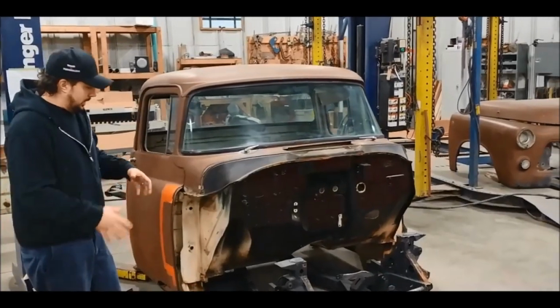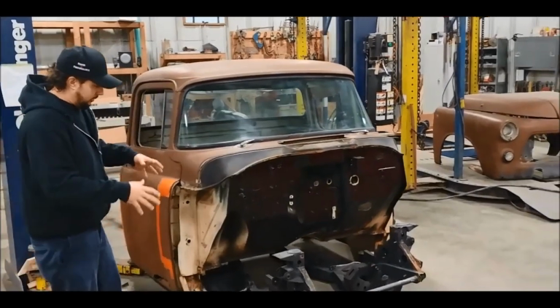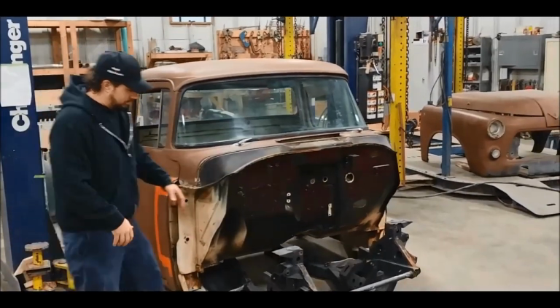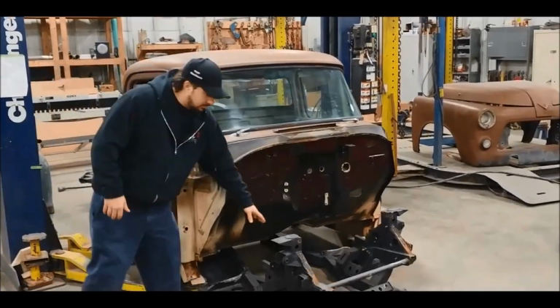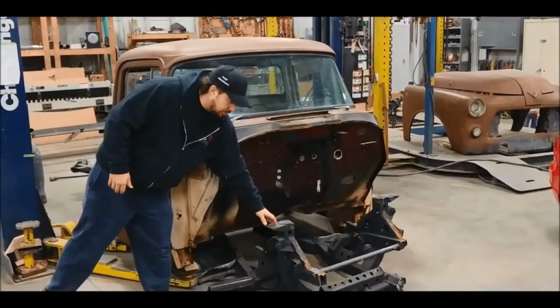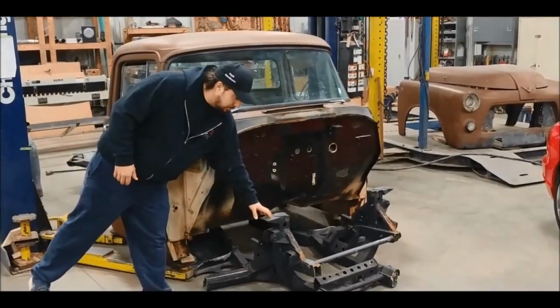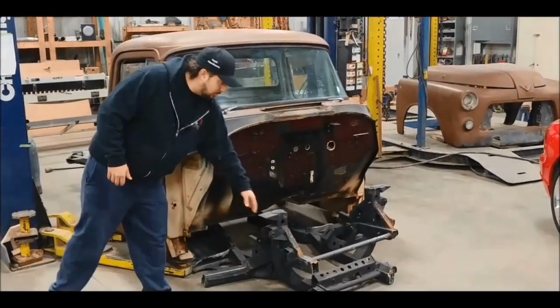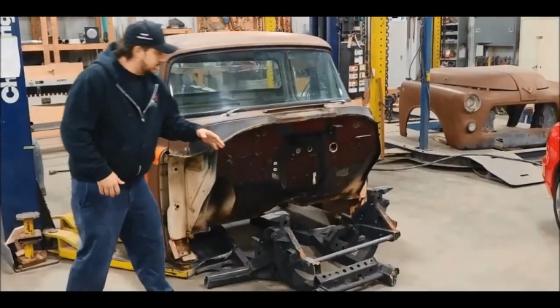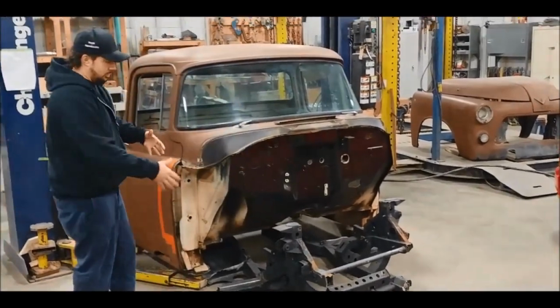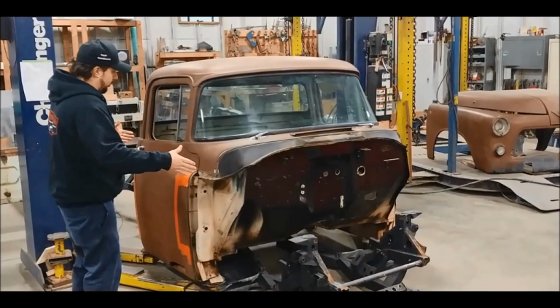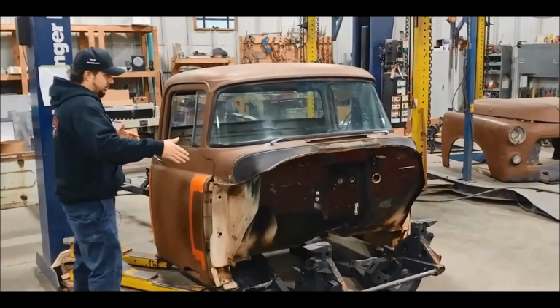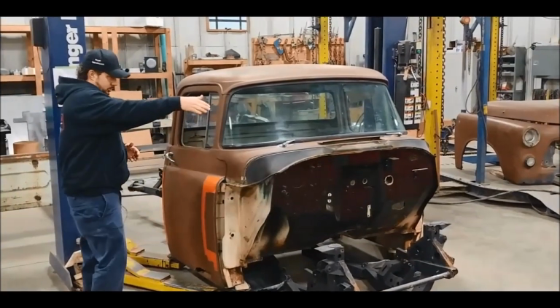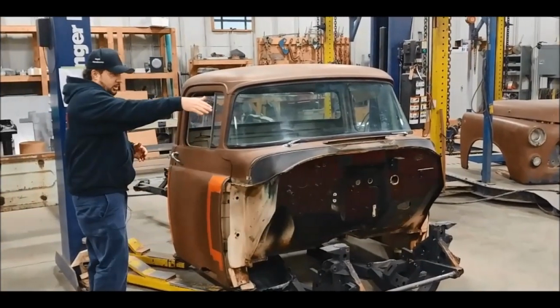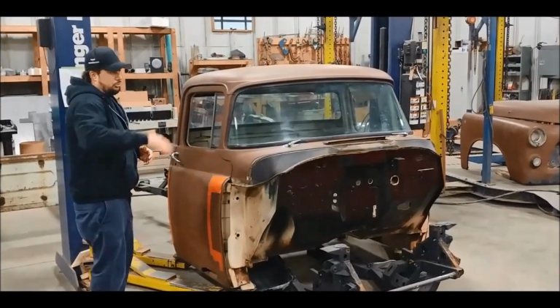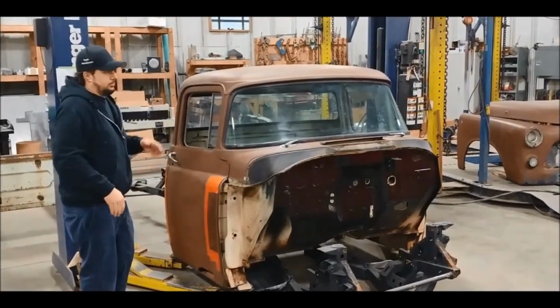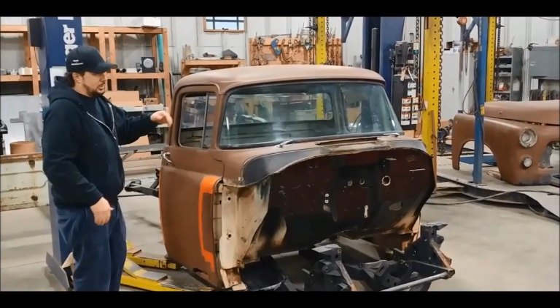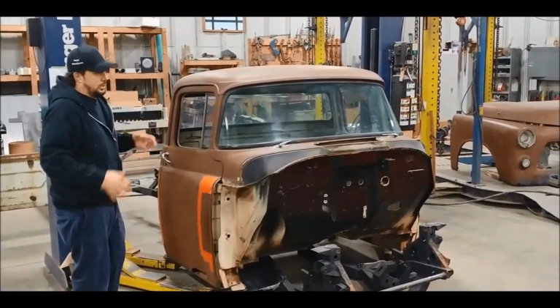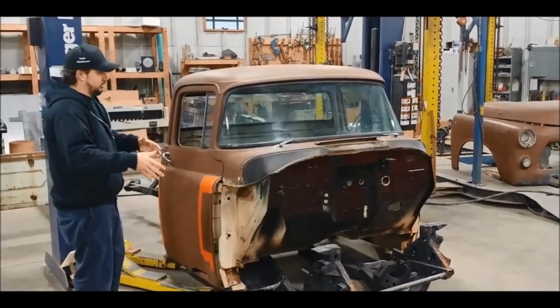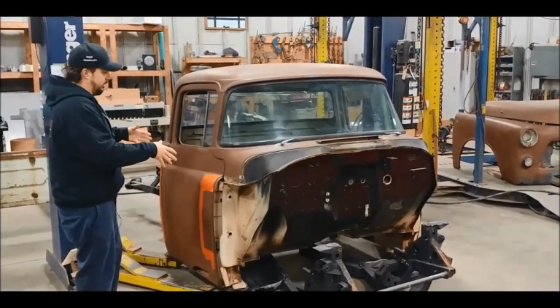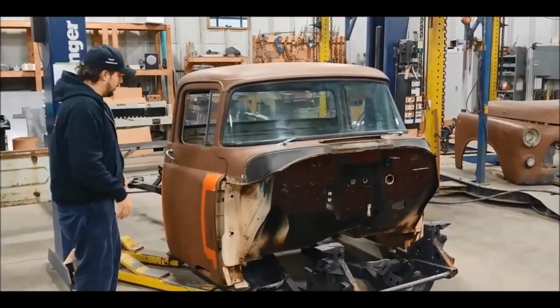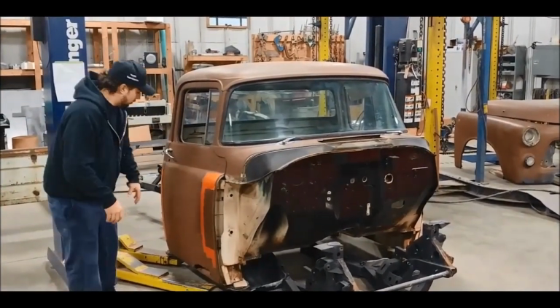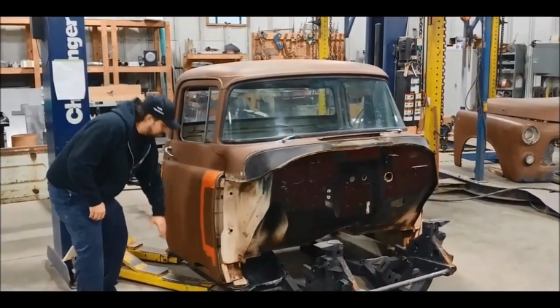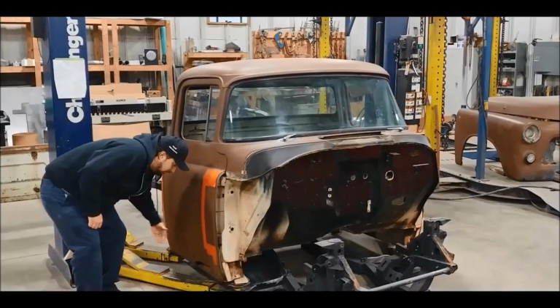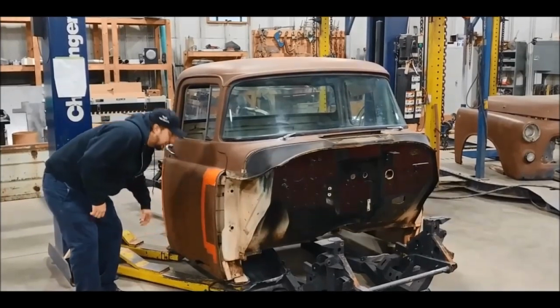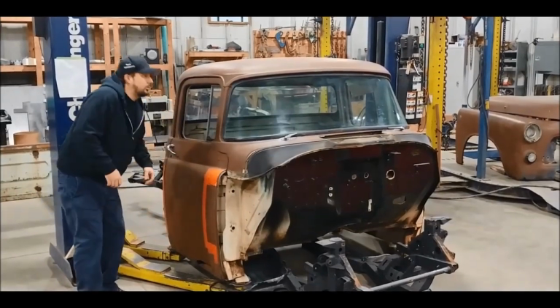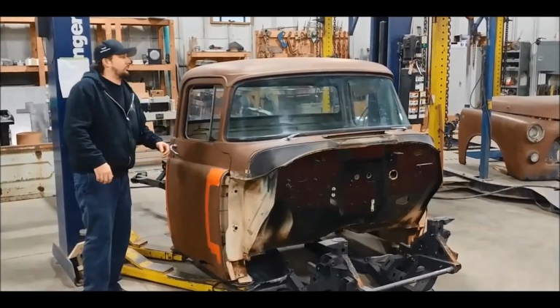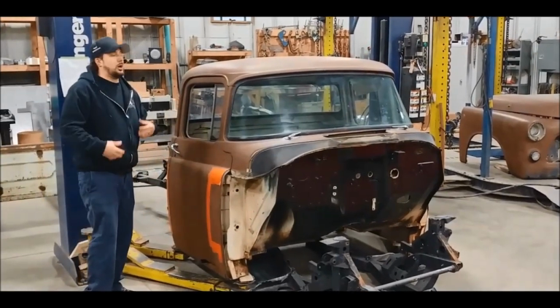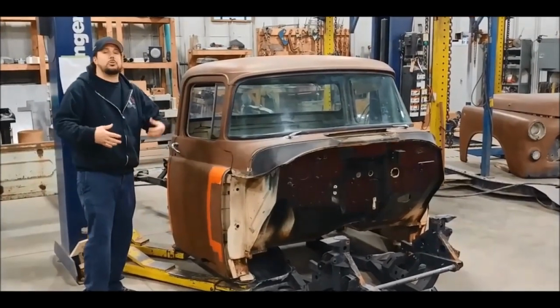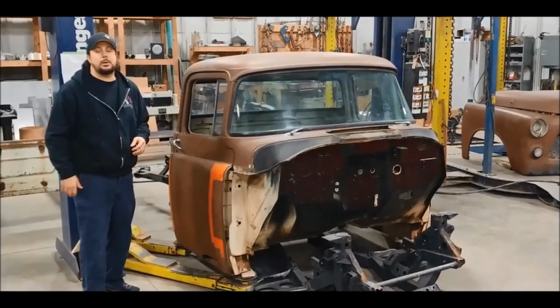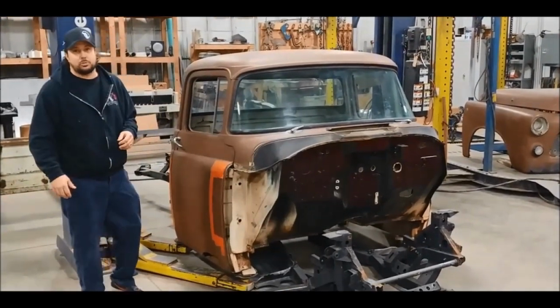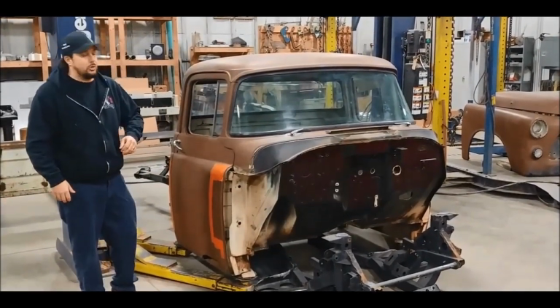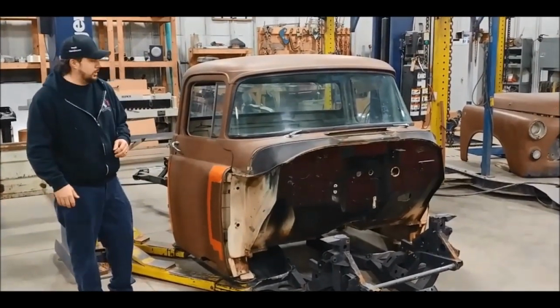Basically, everything underneath is — we just have a Viper frame here as mock-up. Full Viper, everything. The way this car runs and drives — suspension, everything — is going to go into here. We're going to have some side pipes coming out here as well, plus a ton of power and performance fab touches we're going to do along the way.